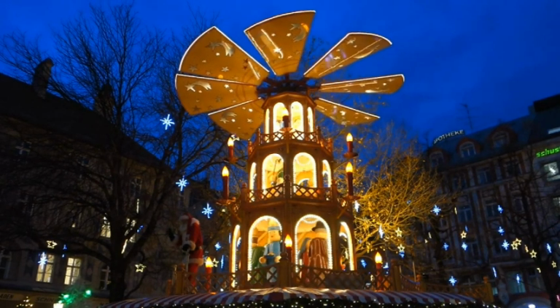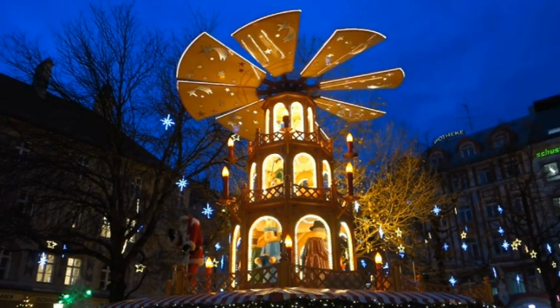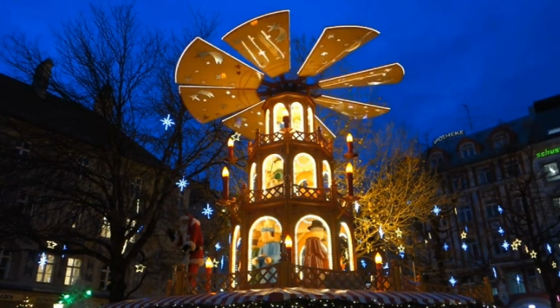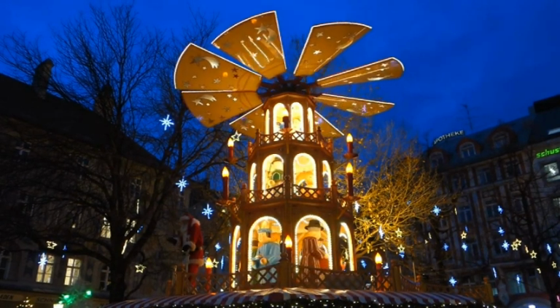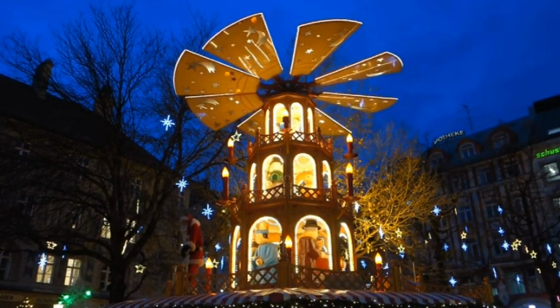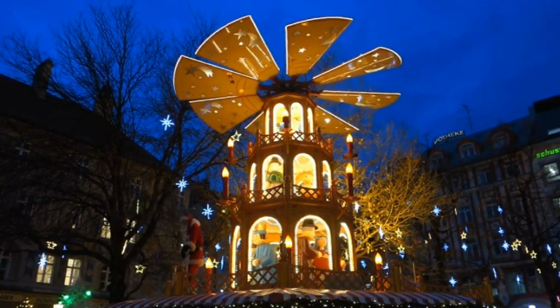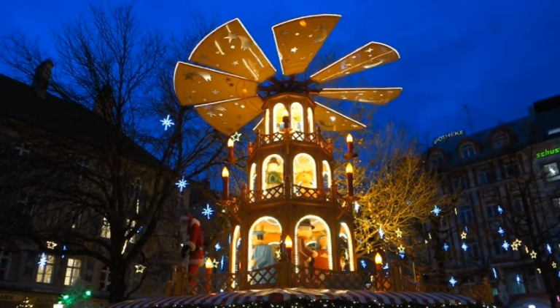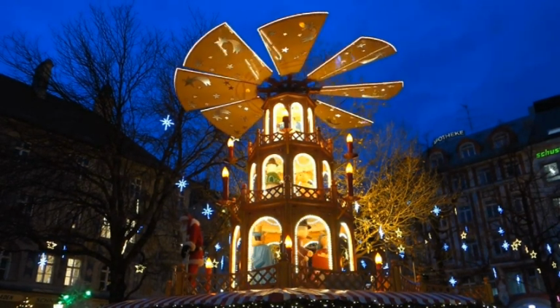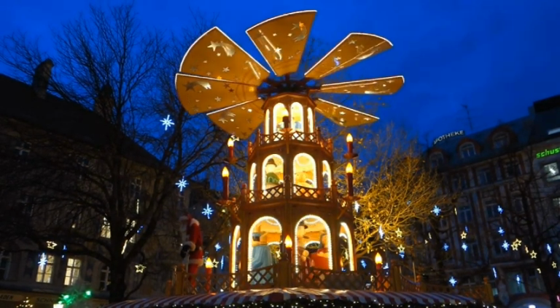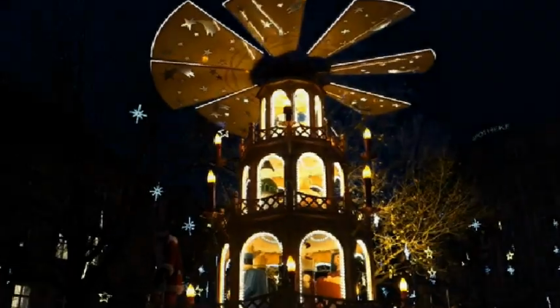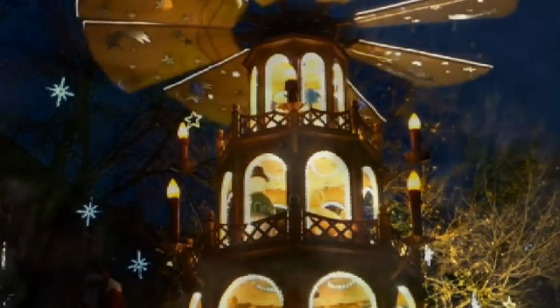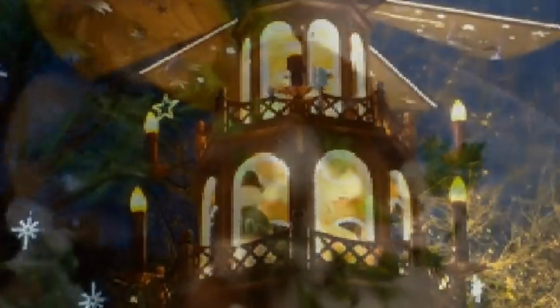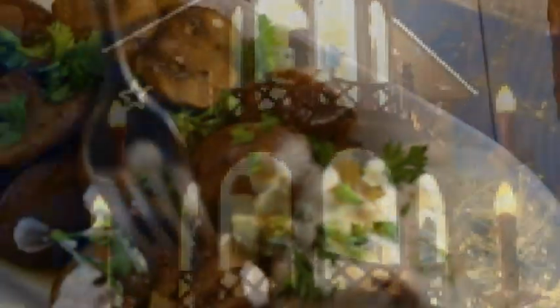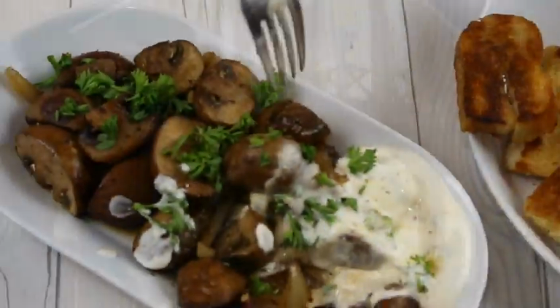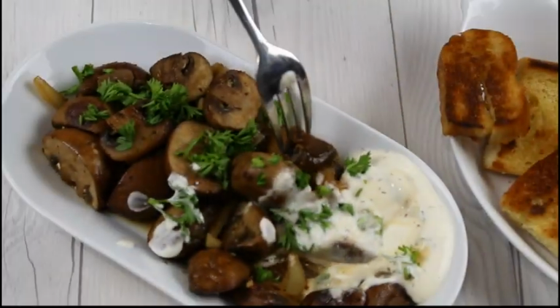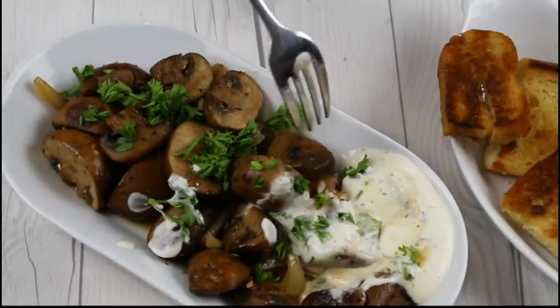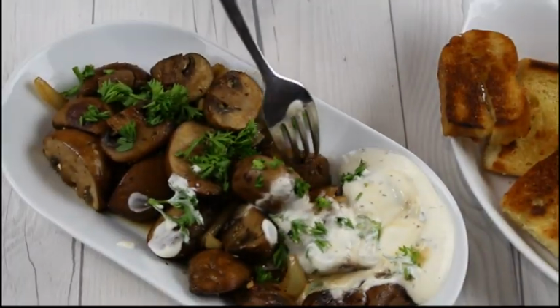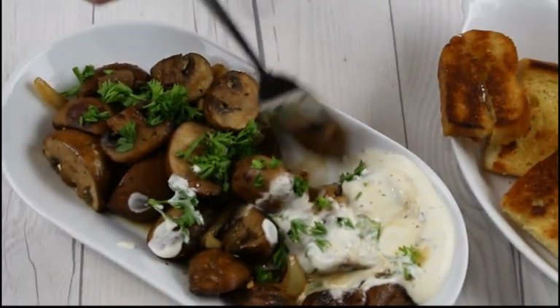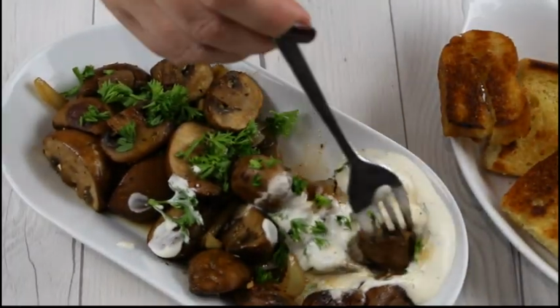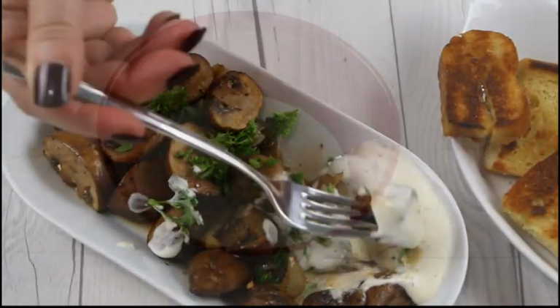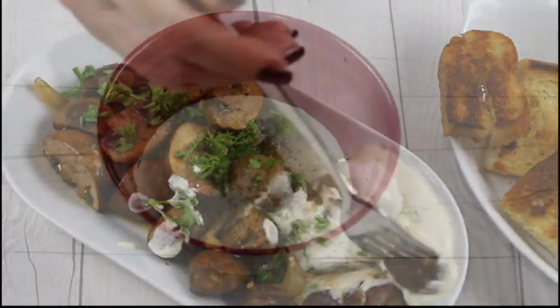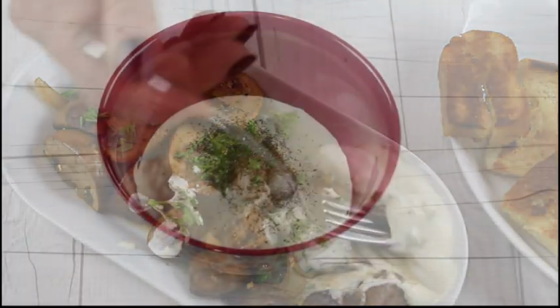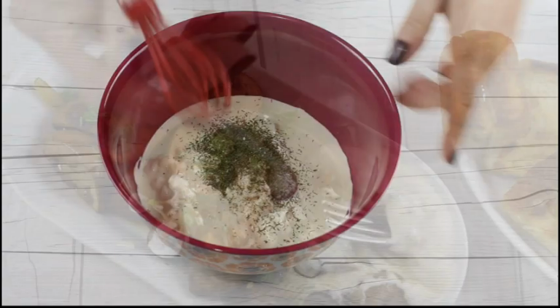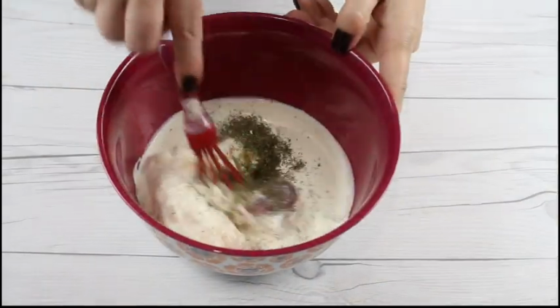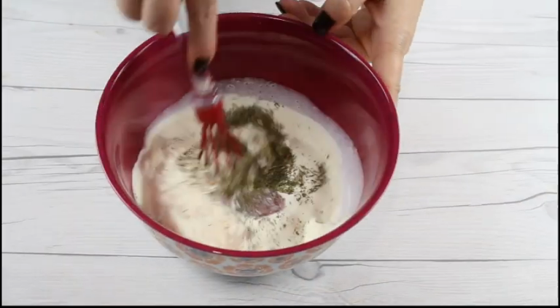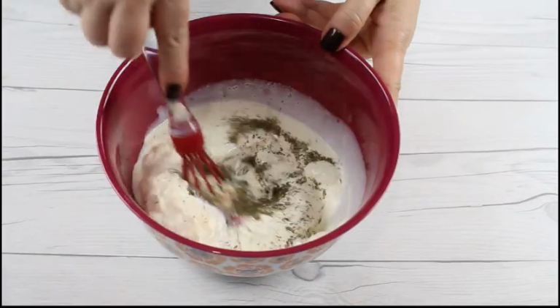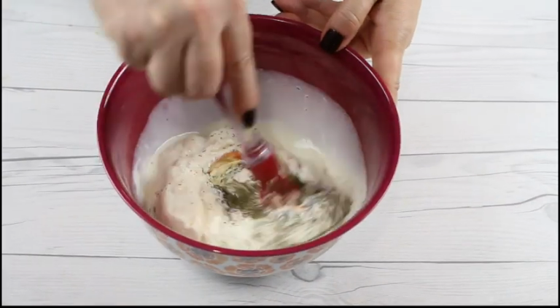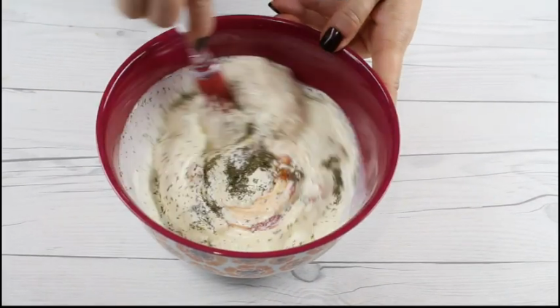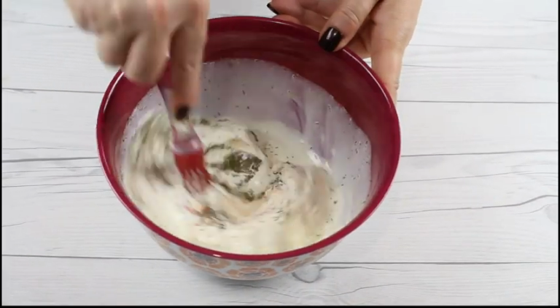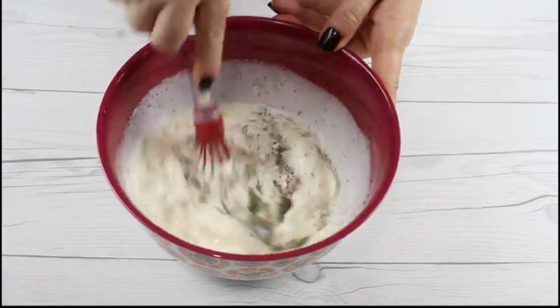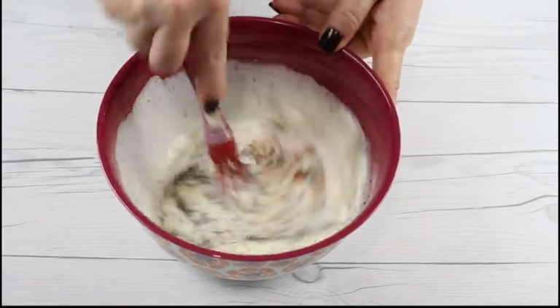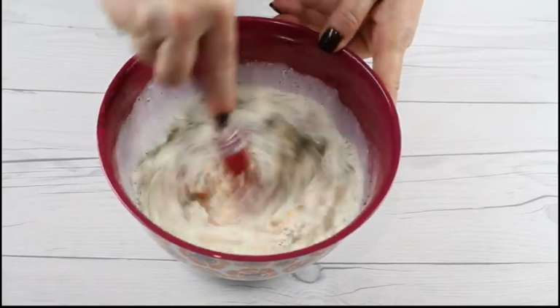It is very easy to make and super fast, and you can serve it as a main dish, an appetizer, or even as a snack. I usually start by making the sauce and just mix all ingredients together.